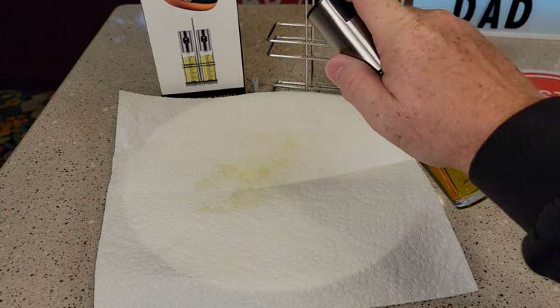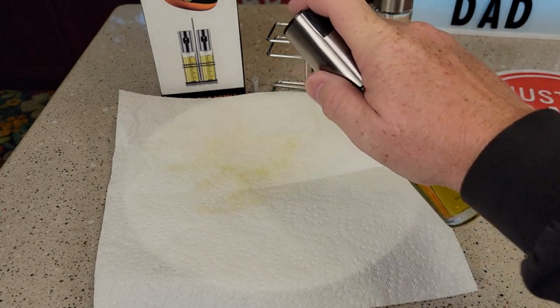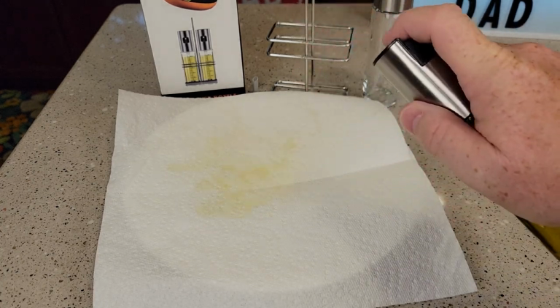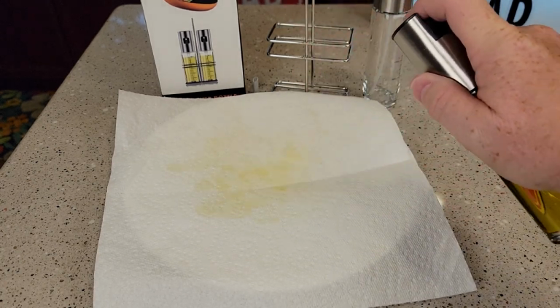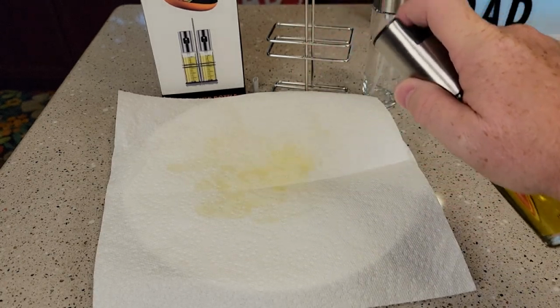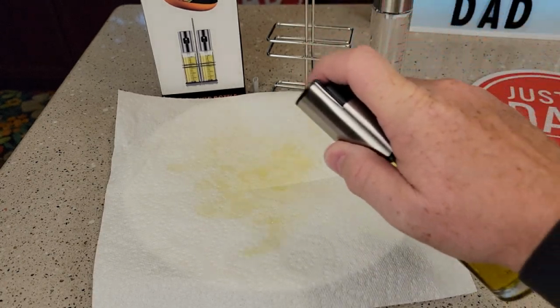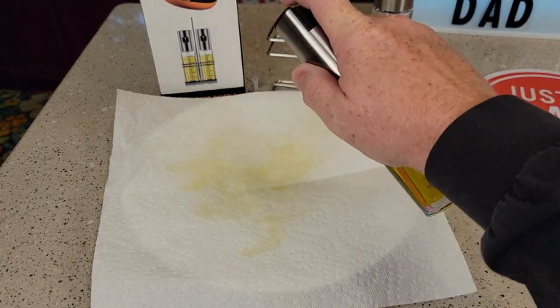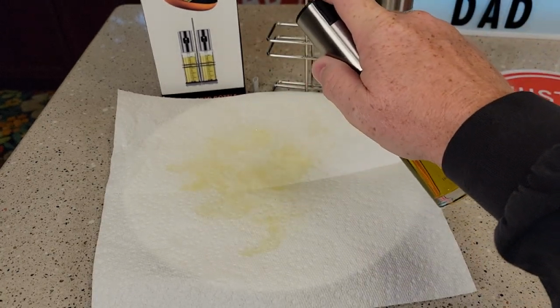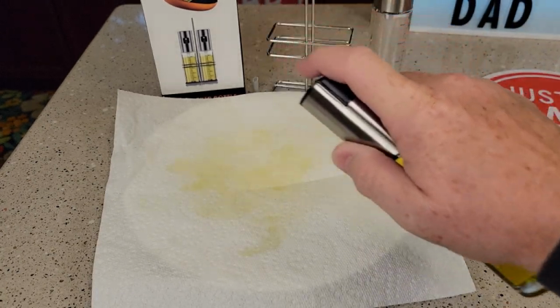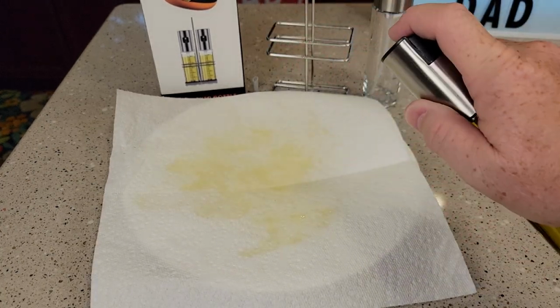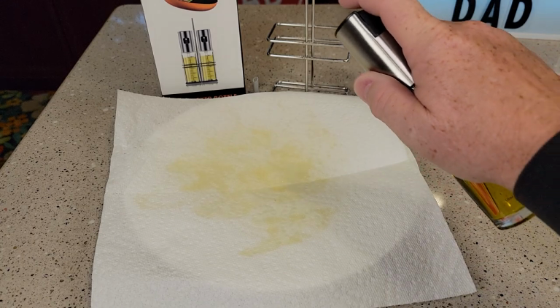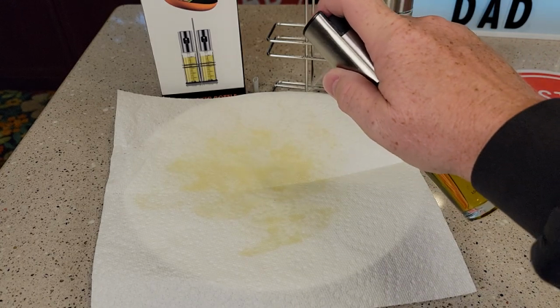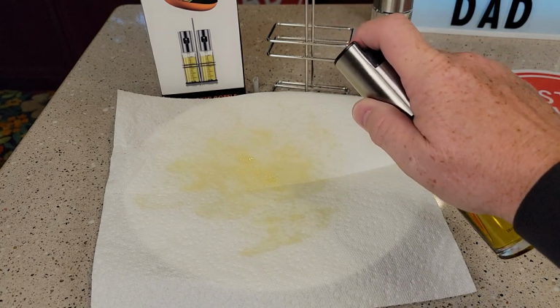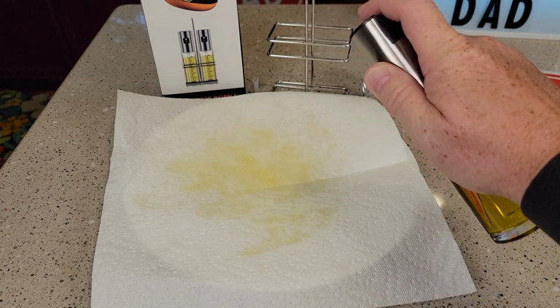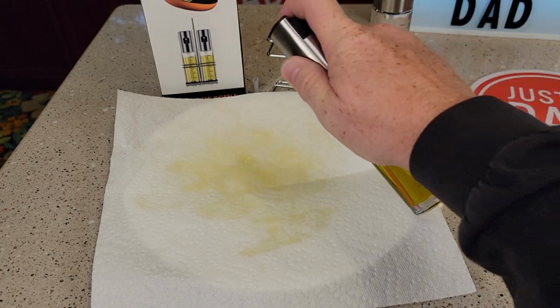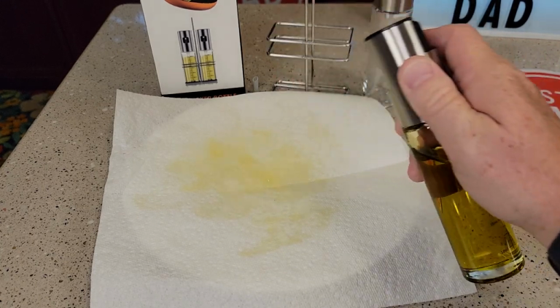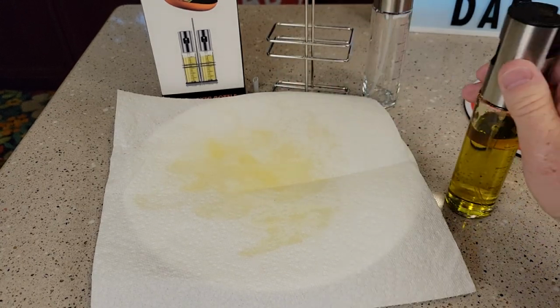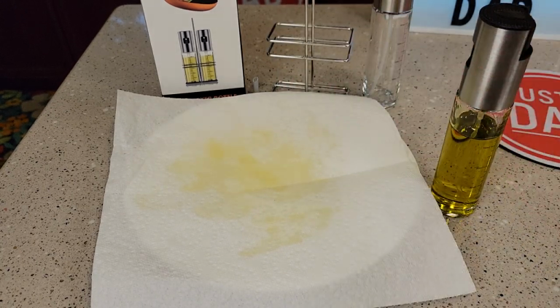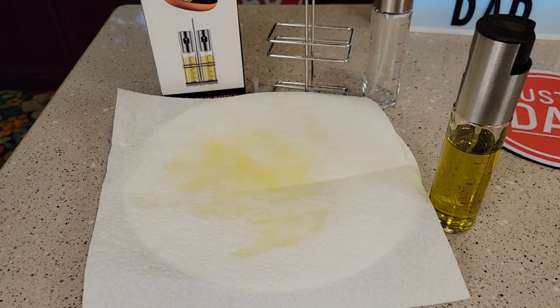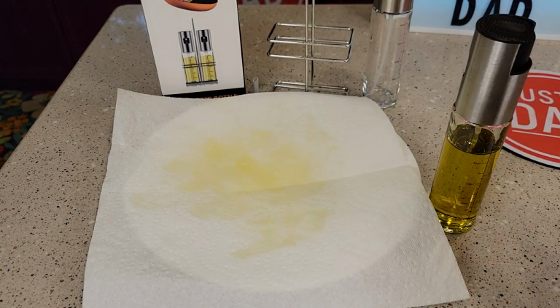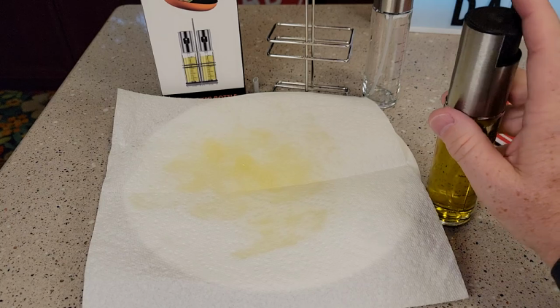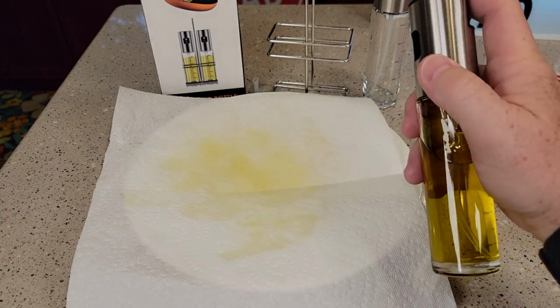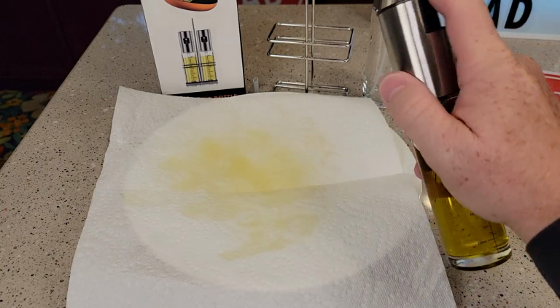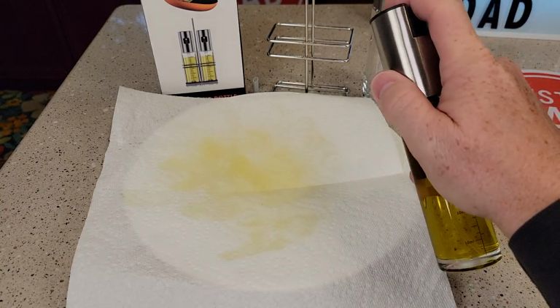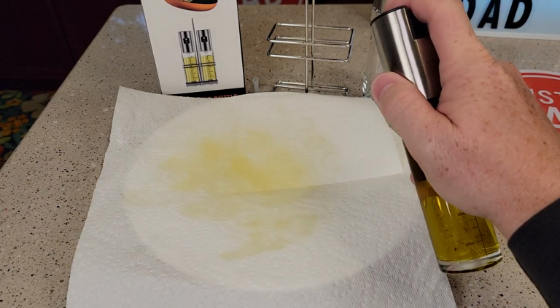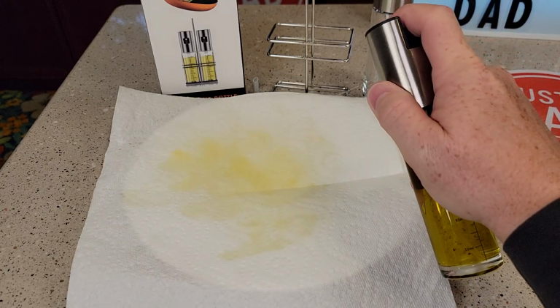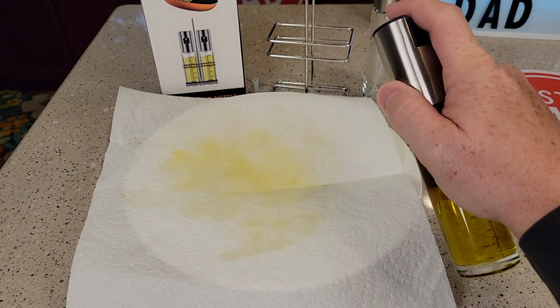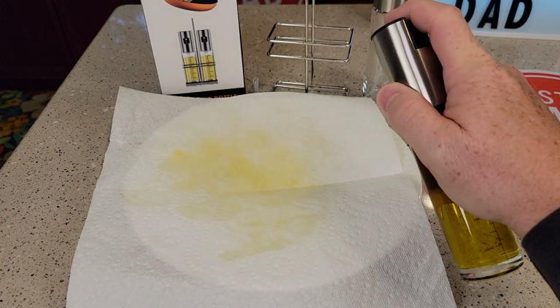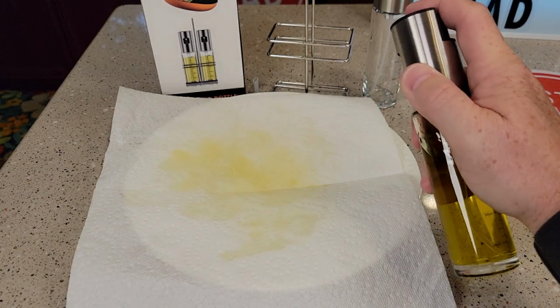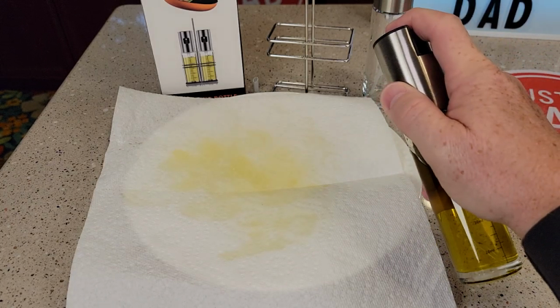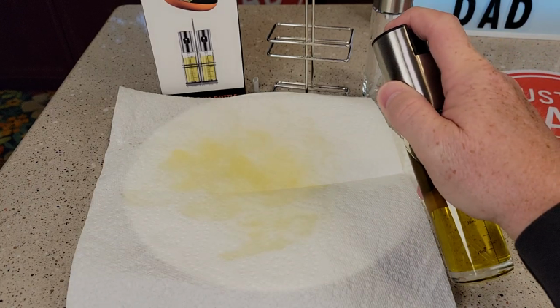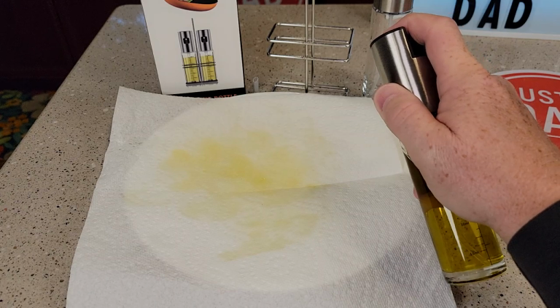Not too heavy in certain spots, but it sprays really nice. If you go real slow, you can sort of get a smaller amount out, but it kind of comes out as a stream if you go super slow.